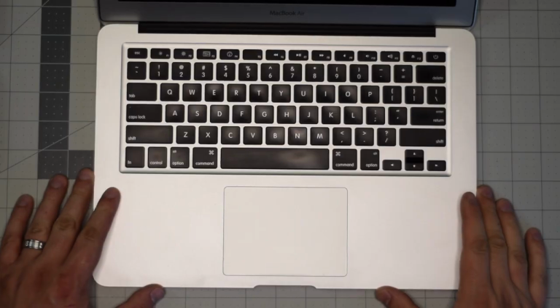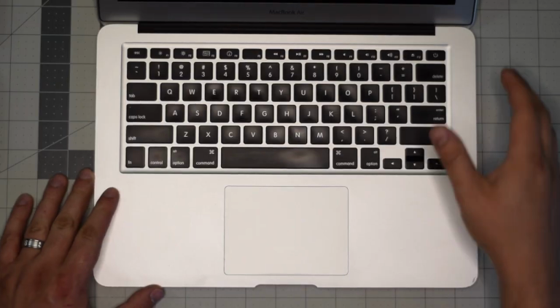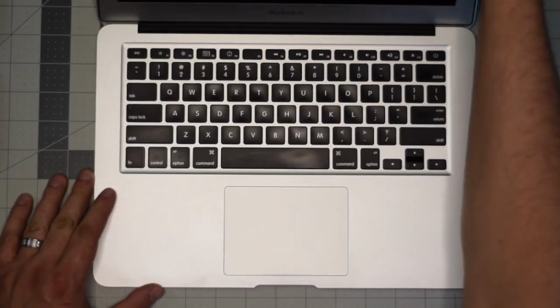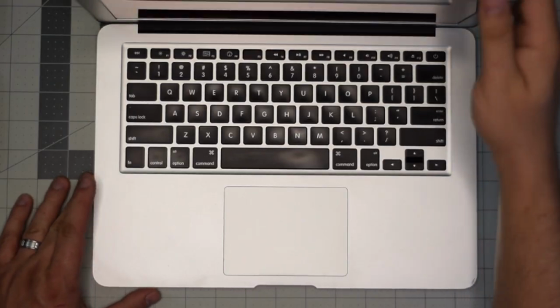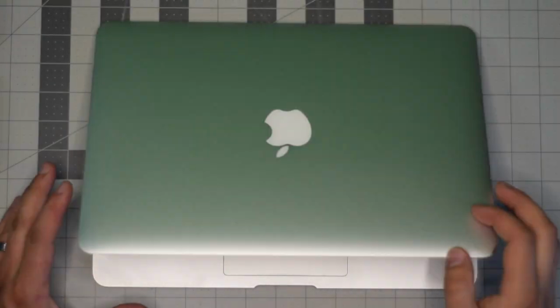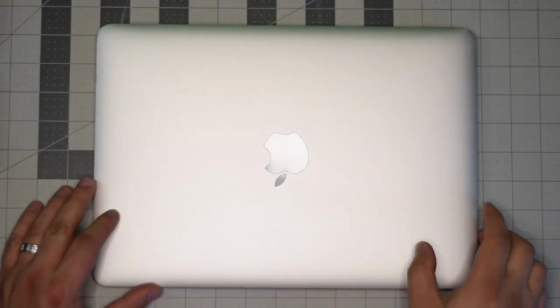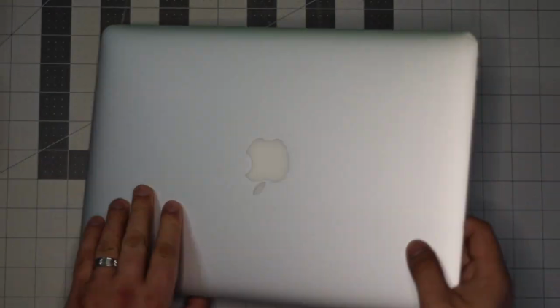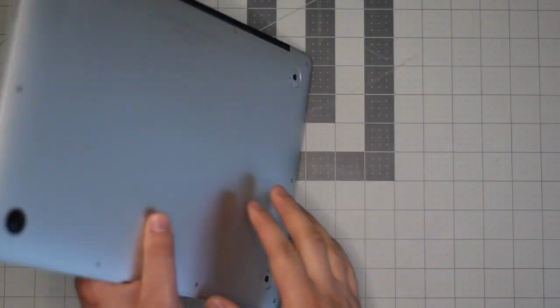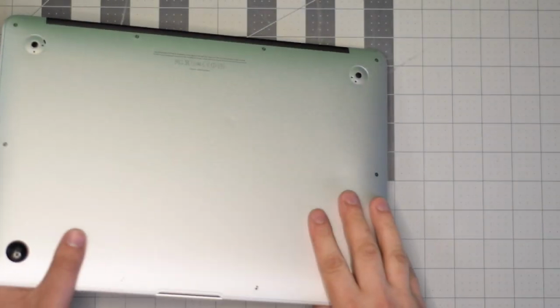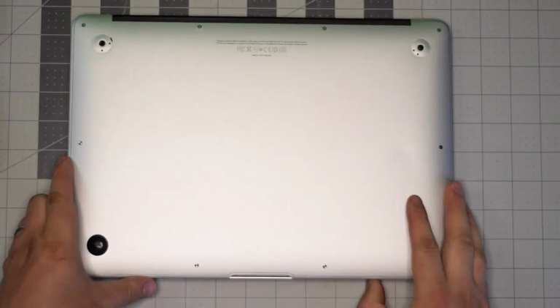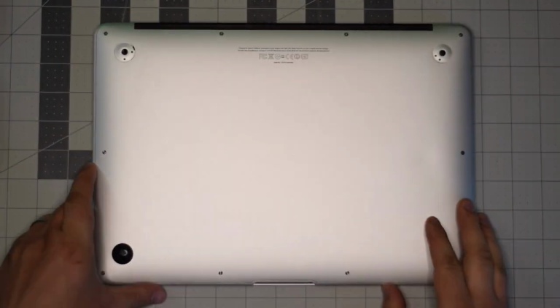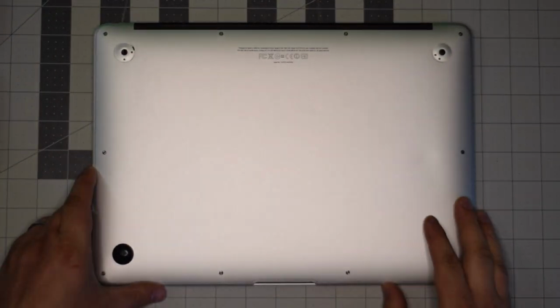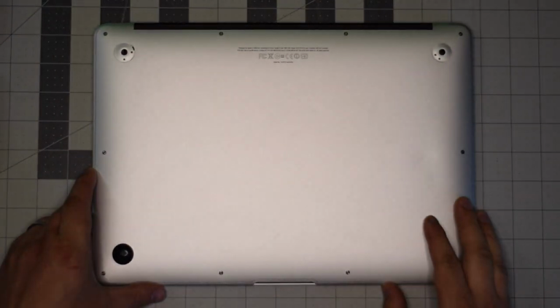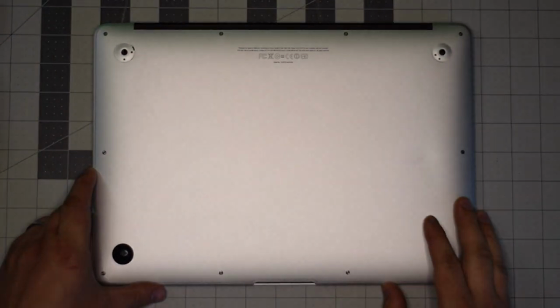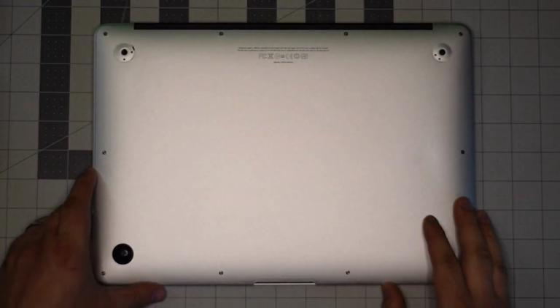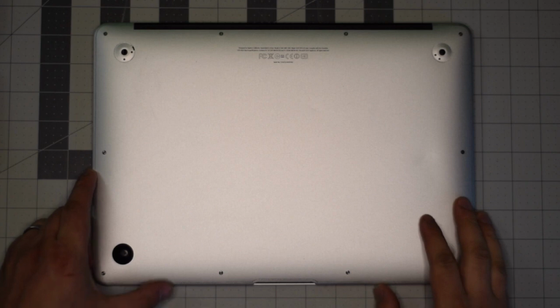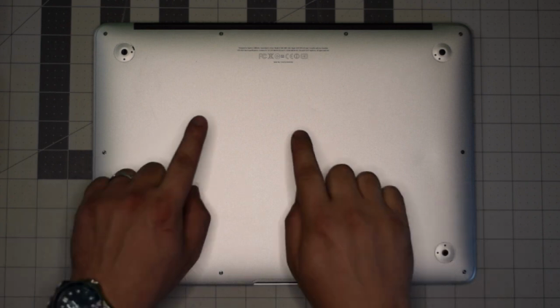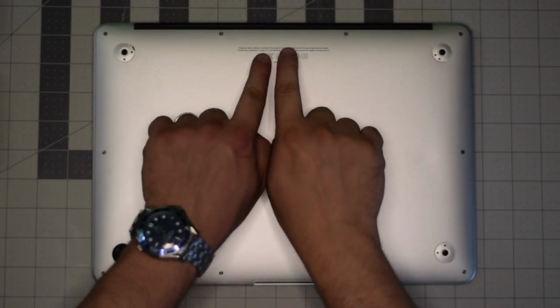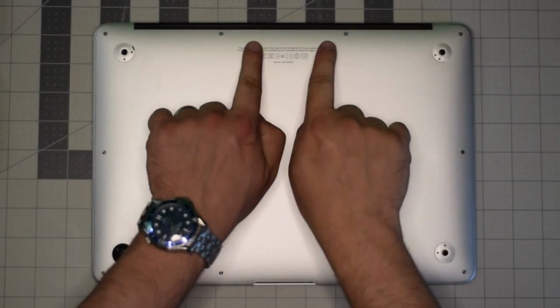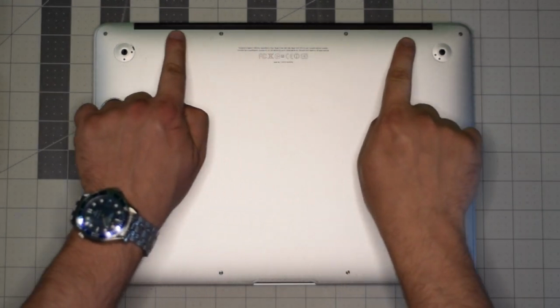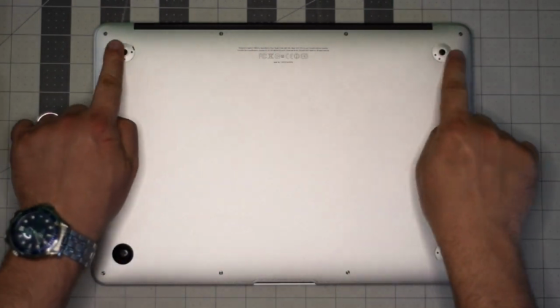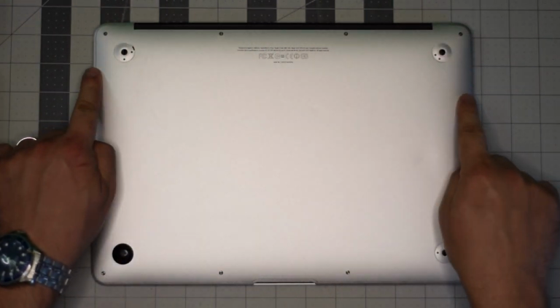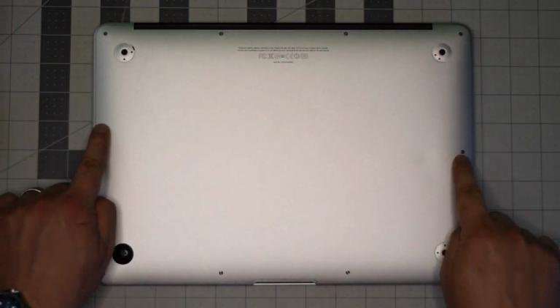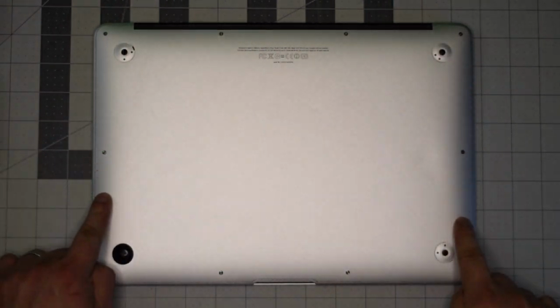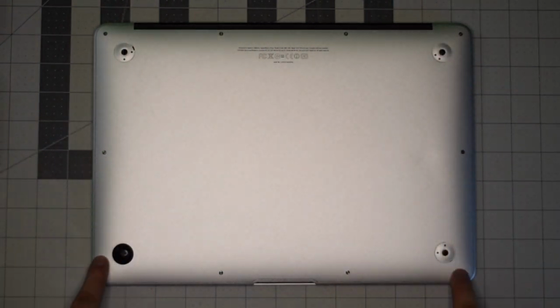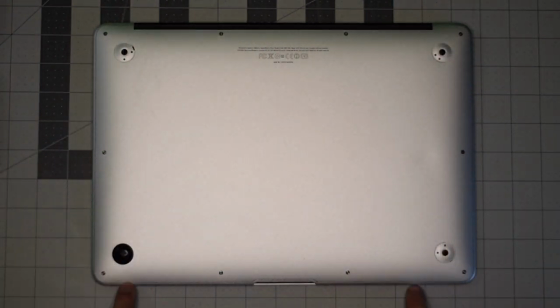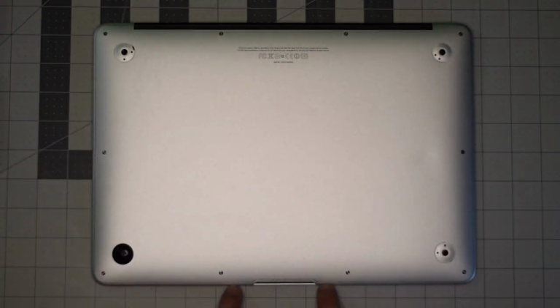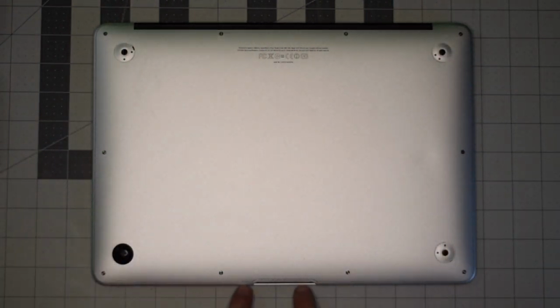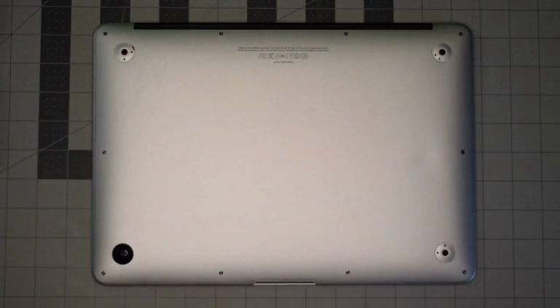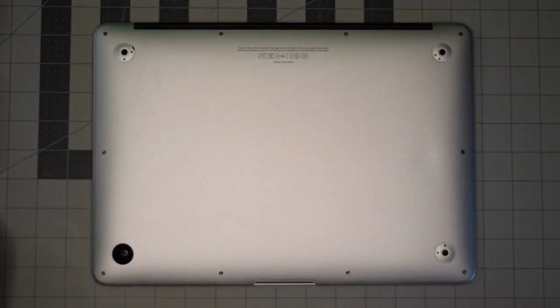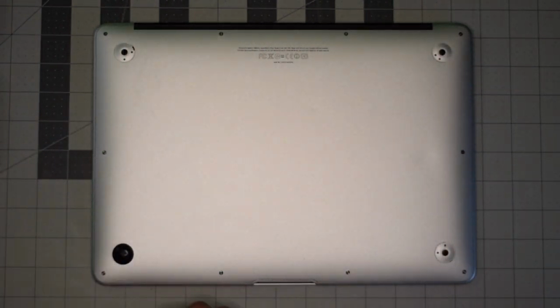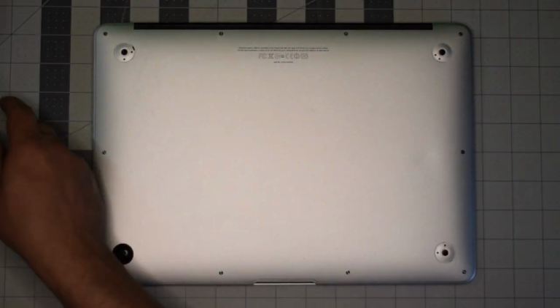Make sure that the Mac is completely shut down. Close the lid and flip it over. We'll be removing the 10 screws that are securing the back panel to the unit.